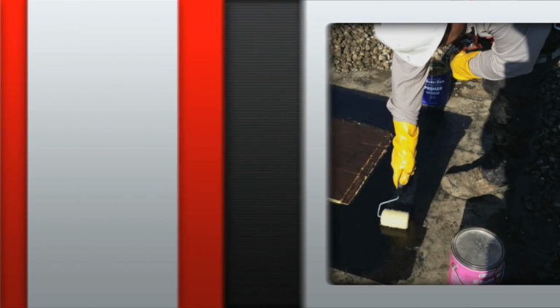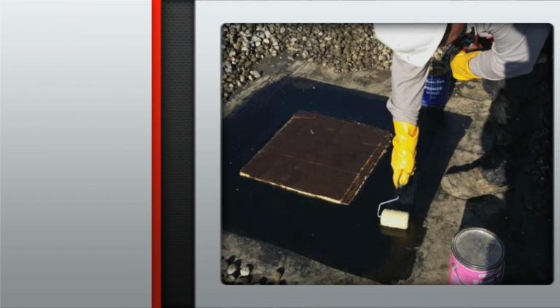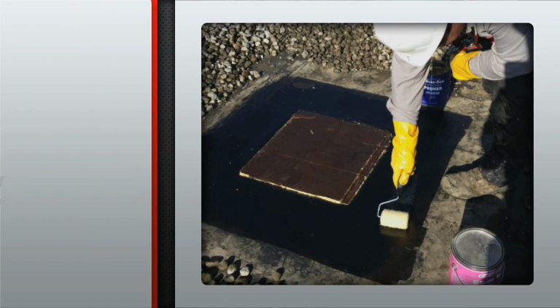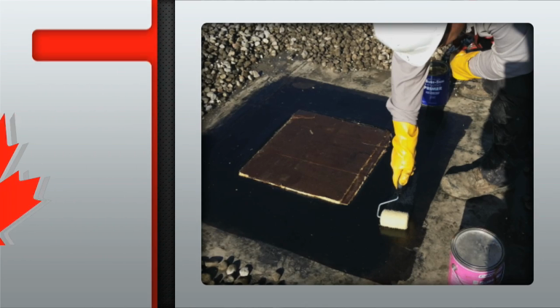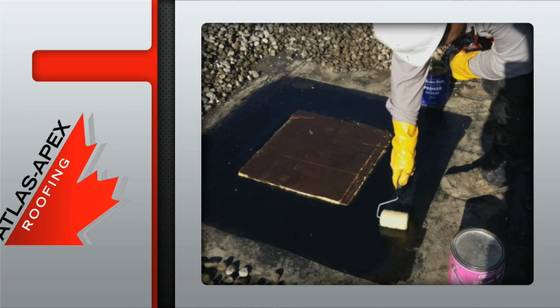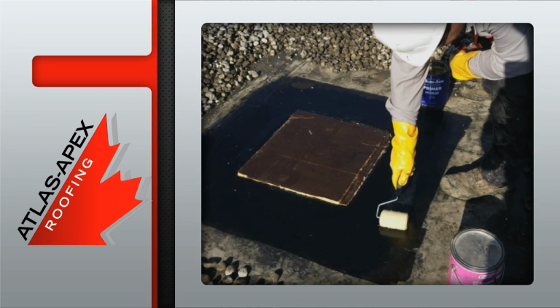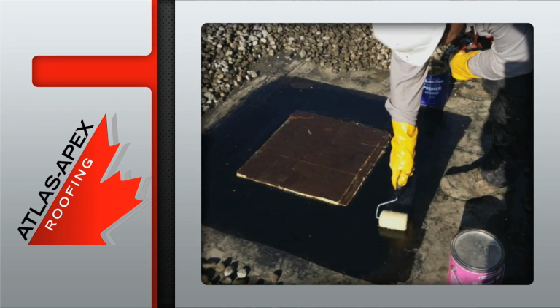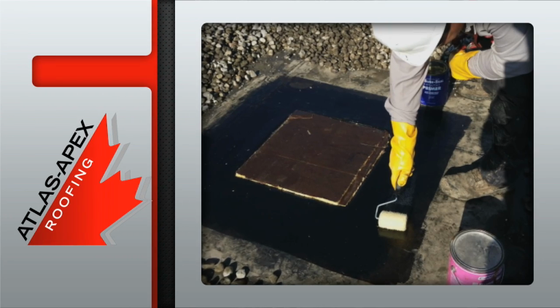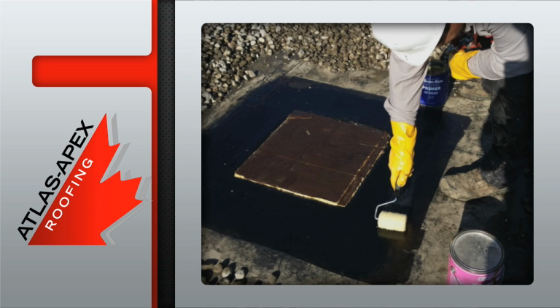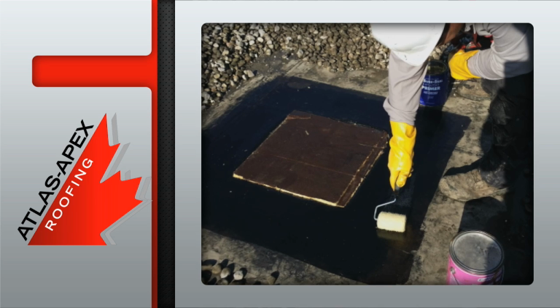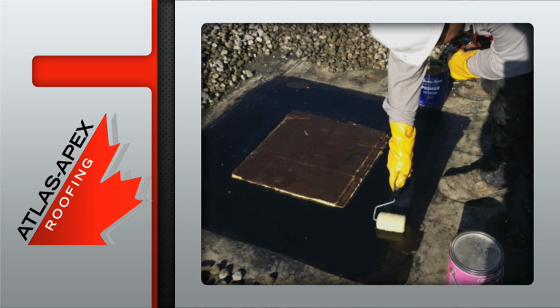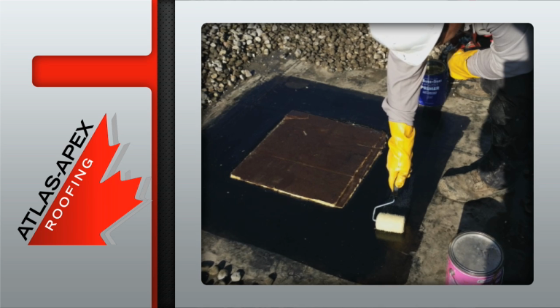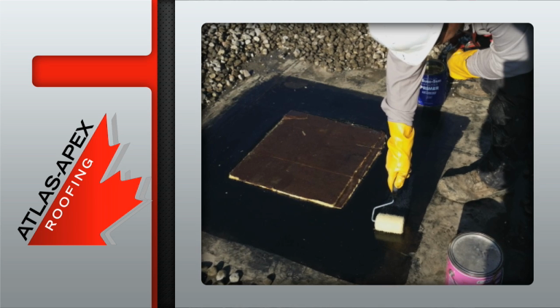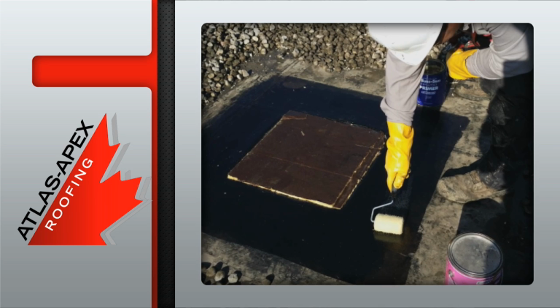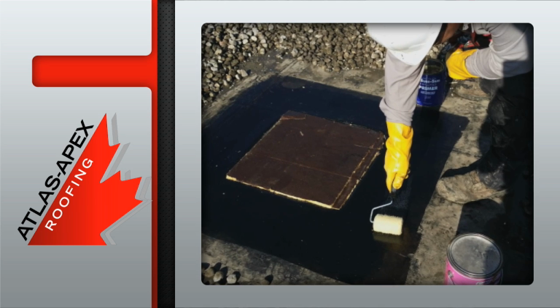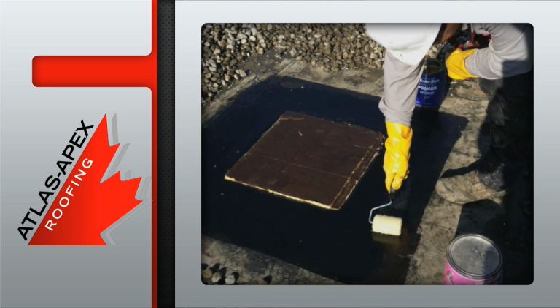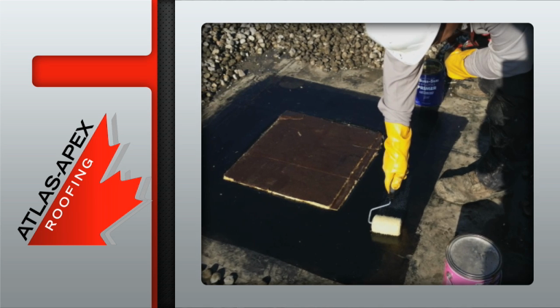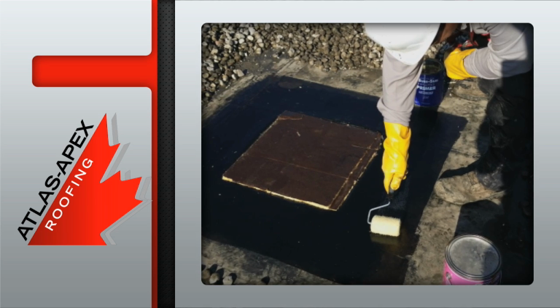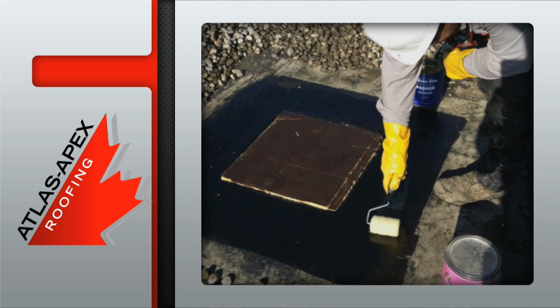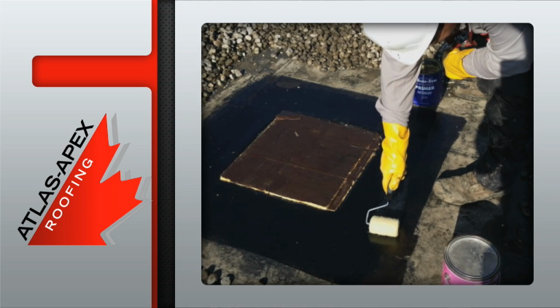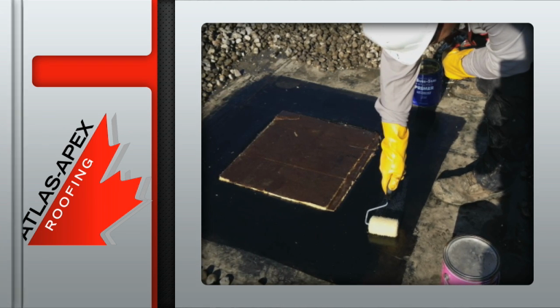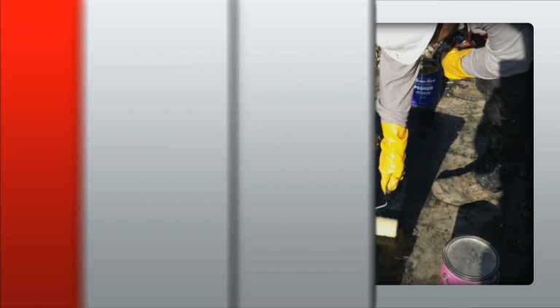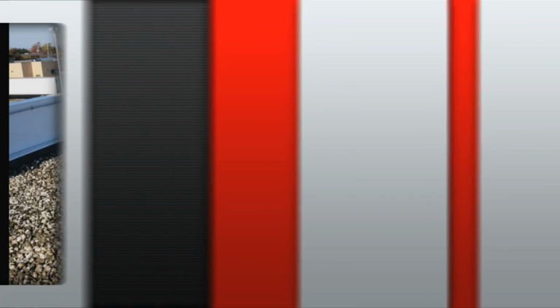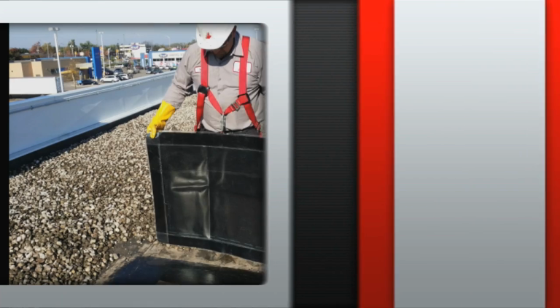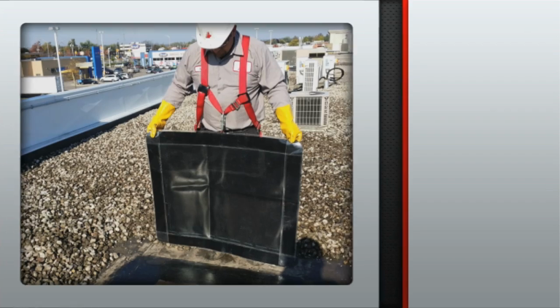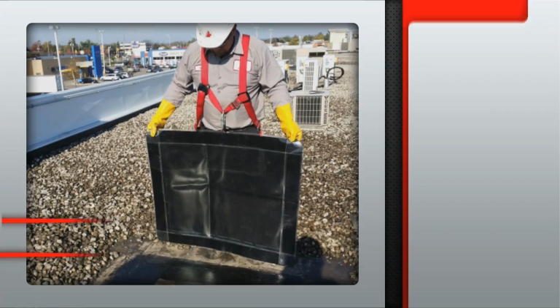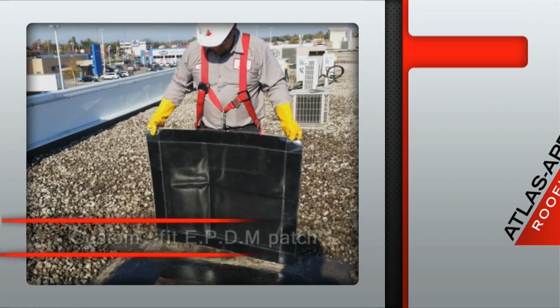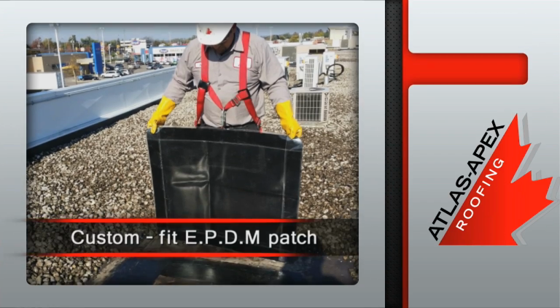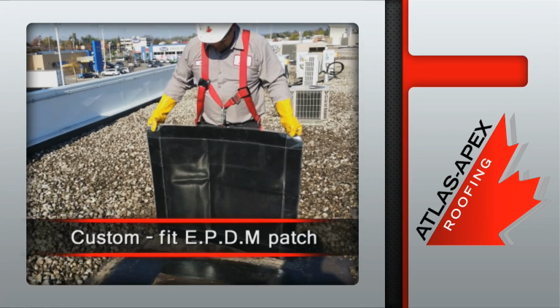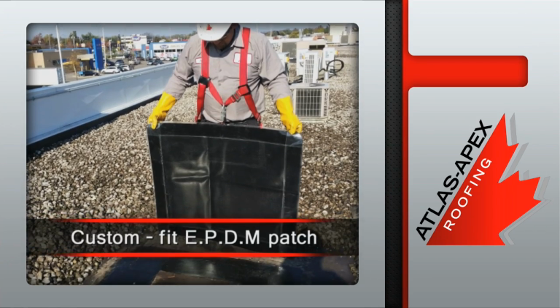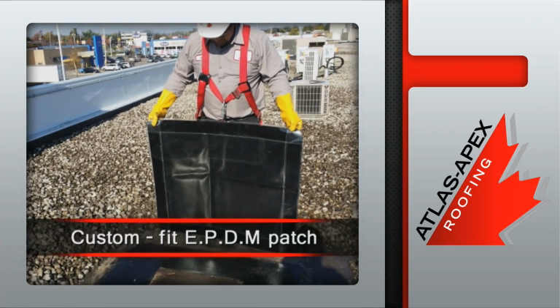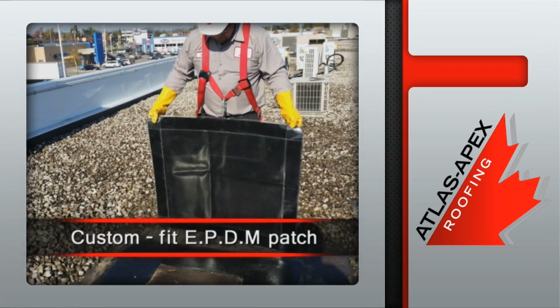After the entire work area is completely free of dirt and debris, a coat of splicing cement is applied. Now it's time for the fully cured EPDM patch.